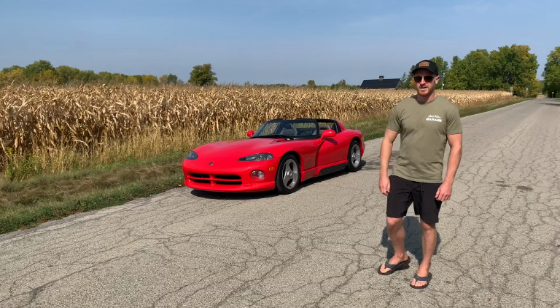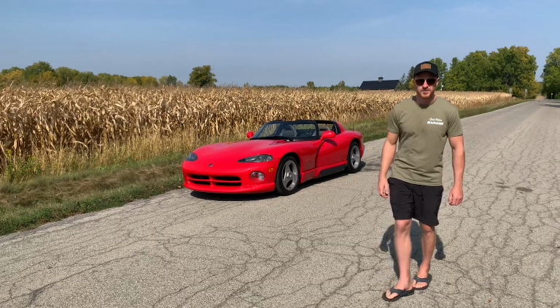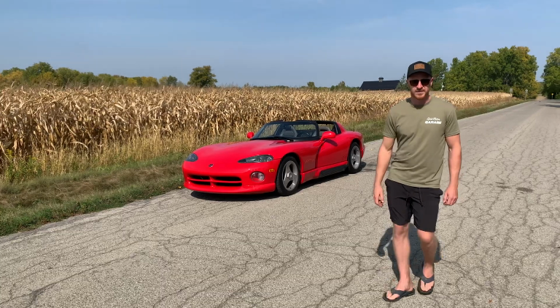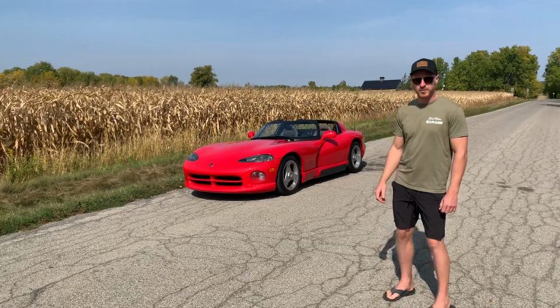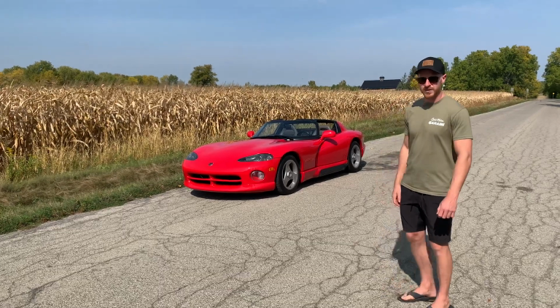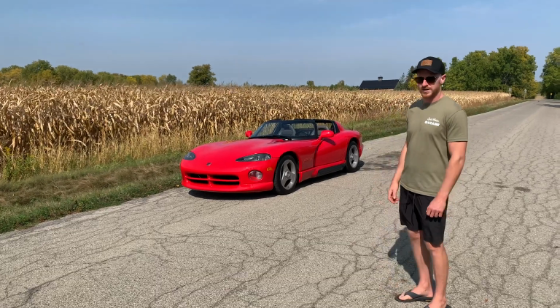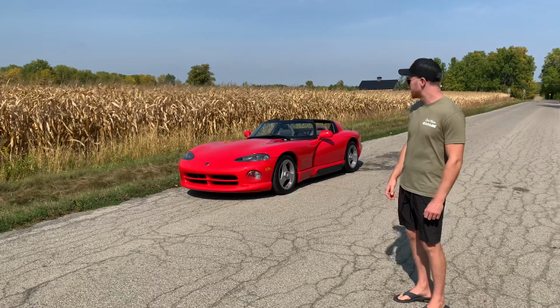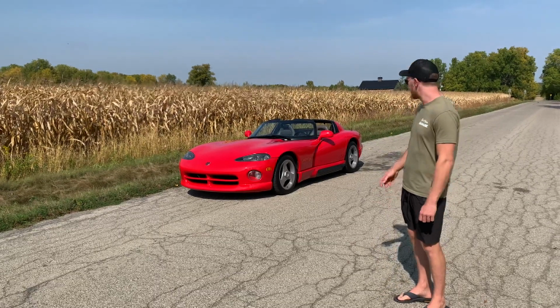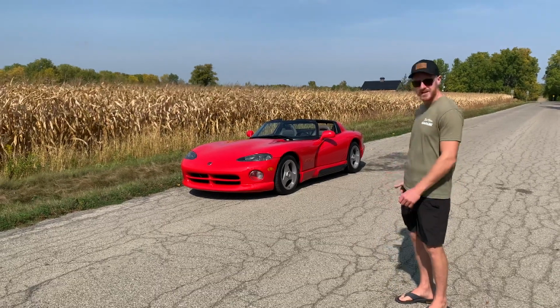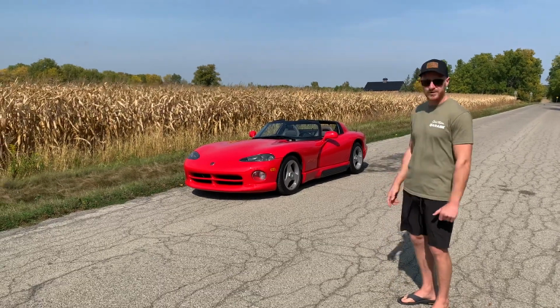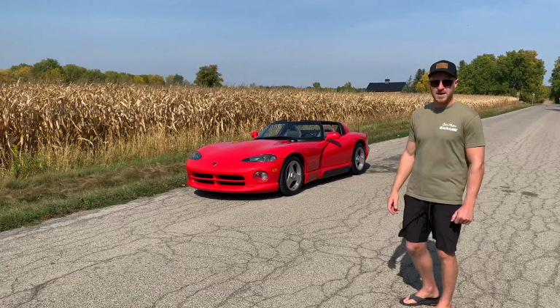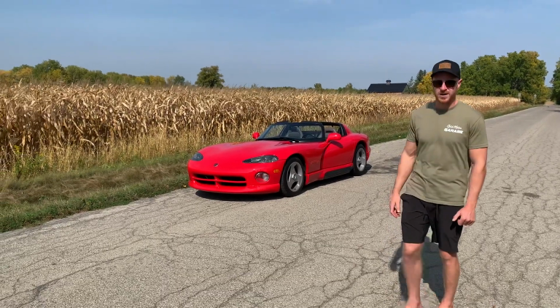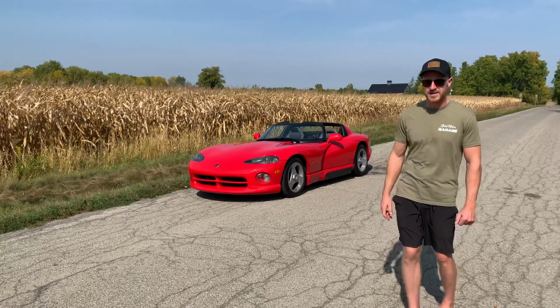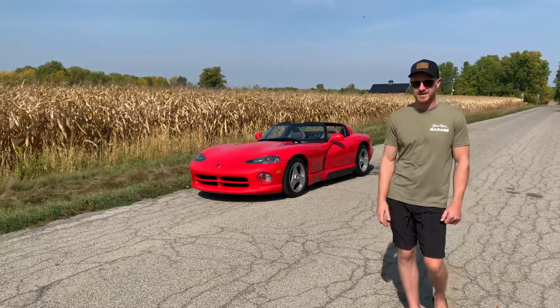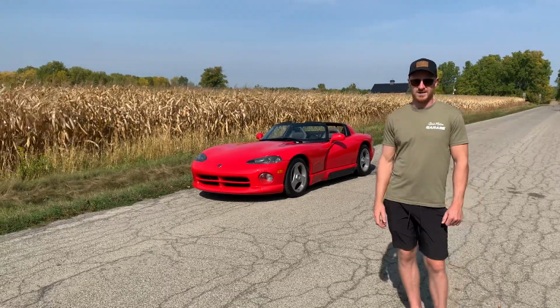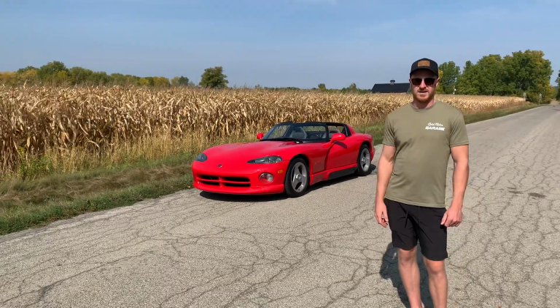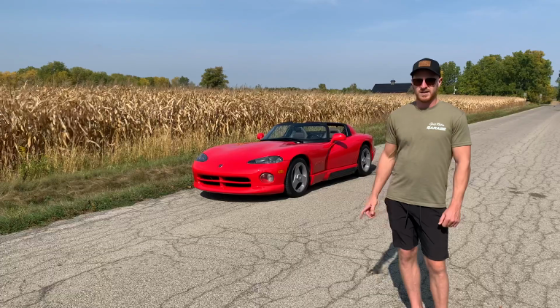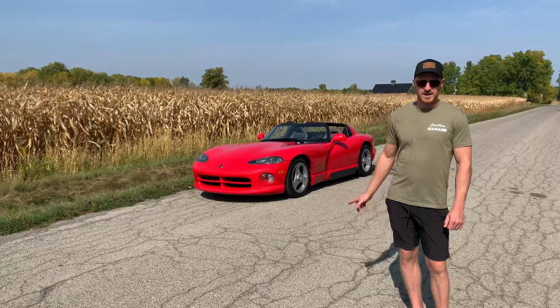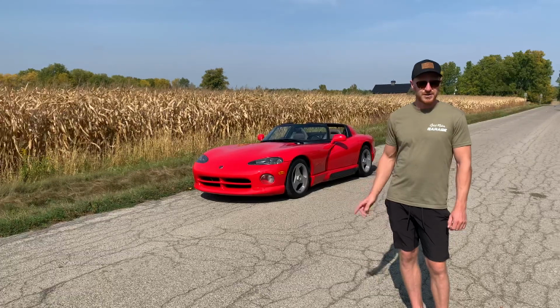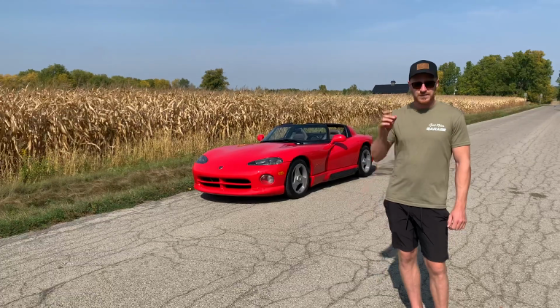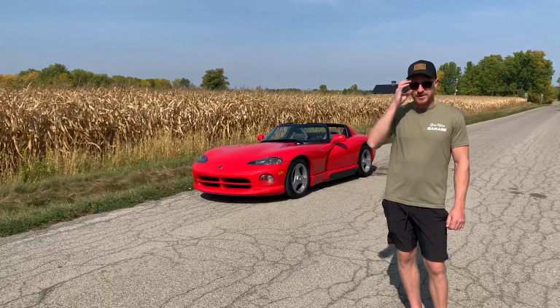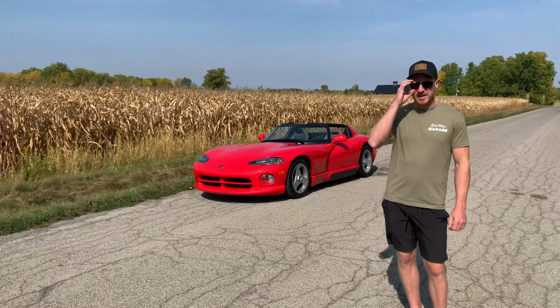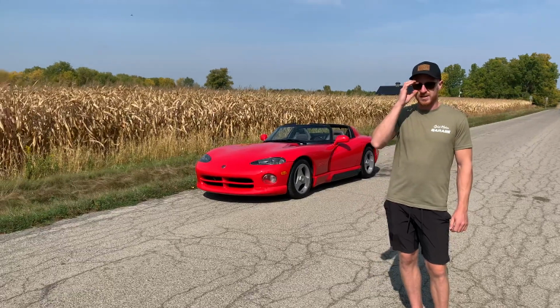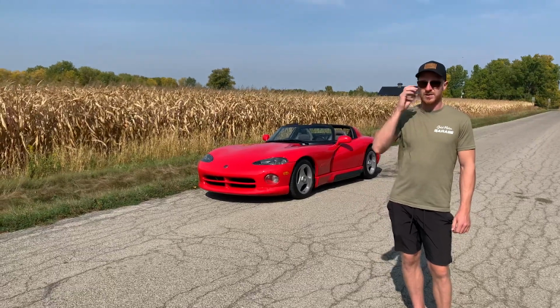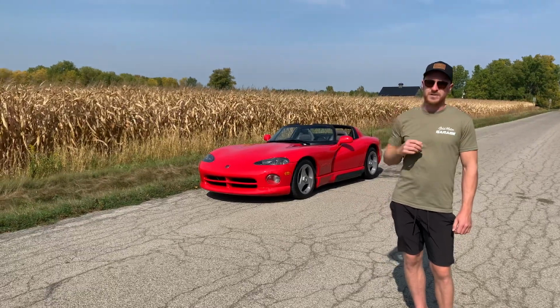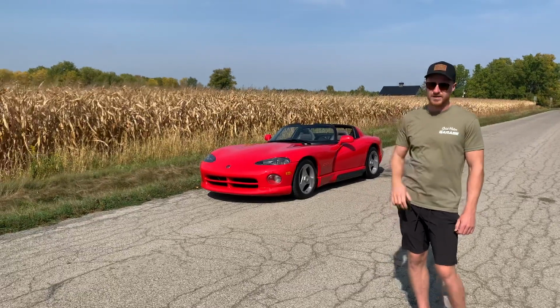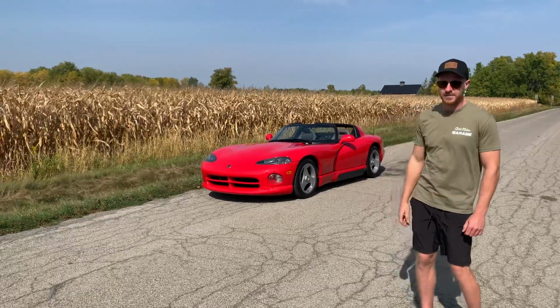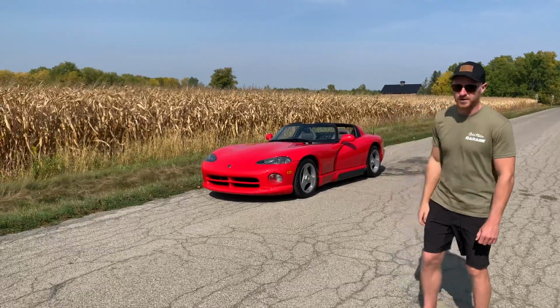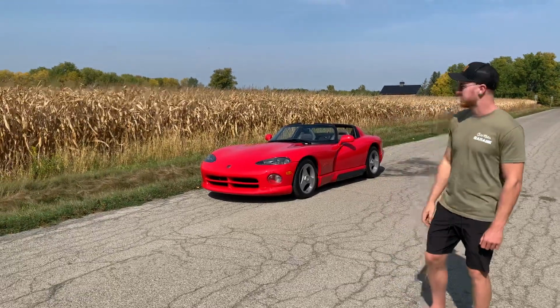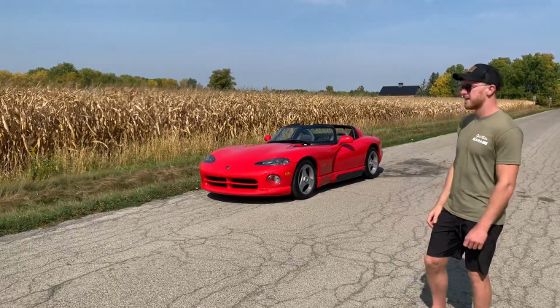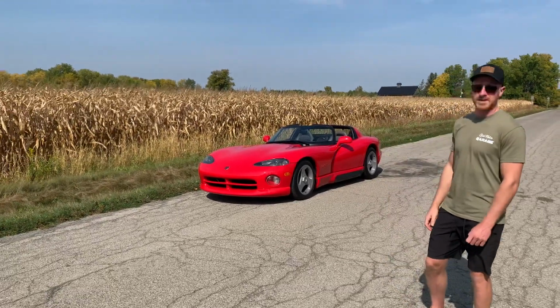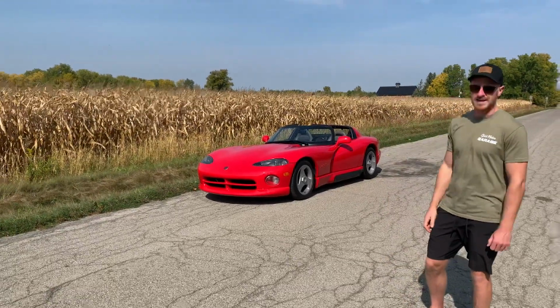This is Greg from Gold Motor Garage, and this is our 92 Viper RT-10. The 92 is the first year they made these cars. They only made 285 cars, and this is number 78.